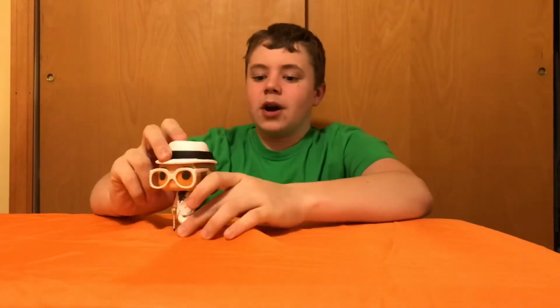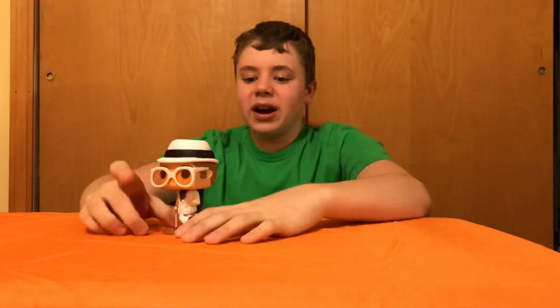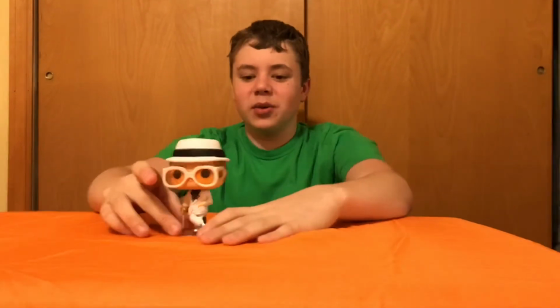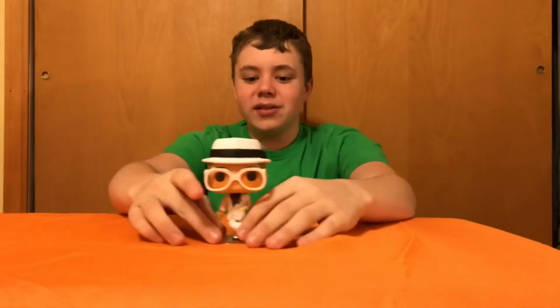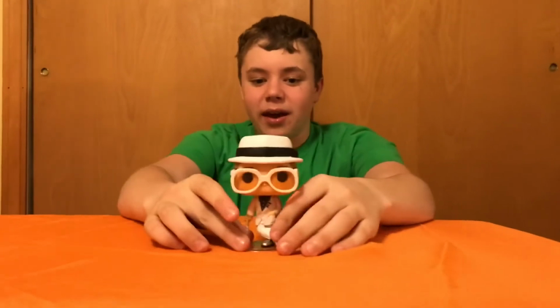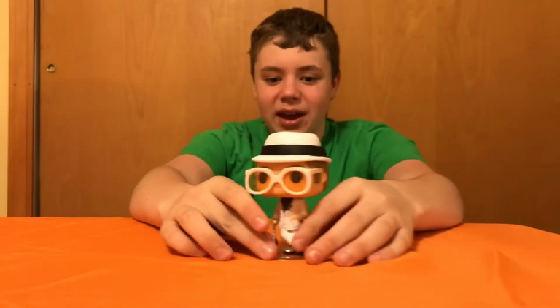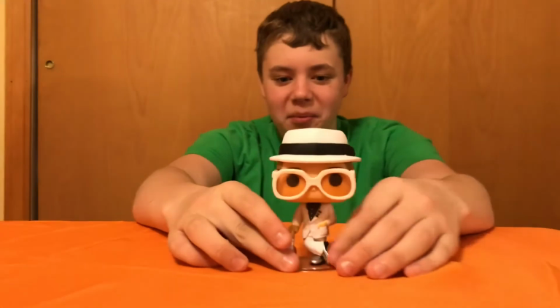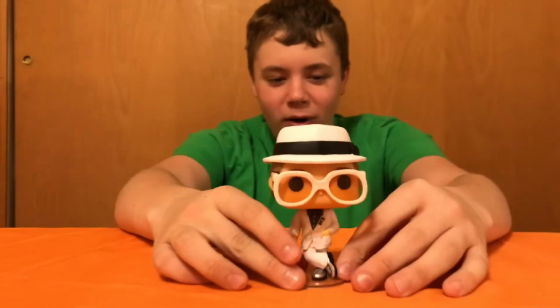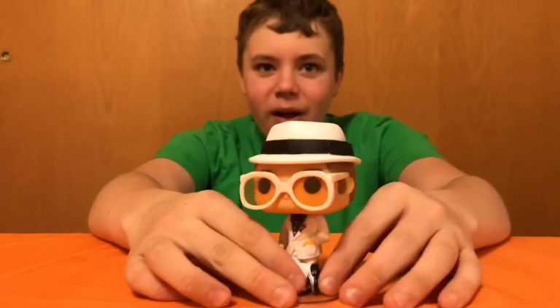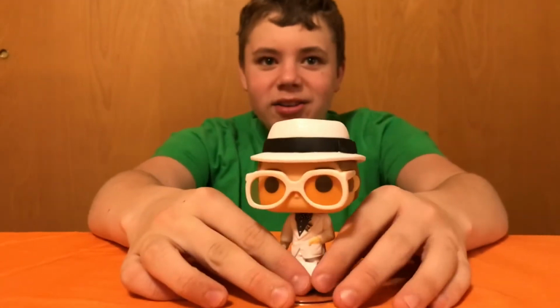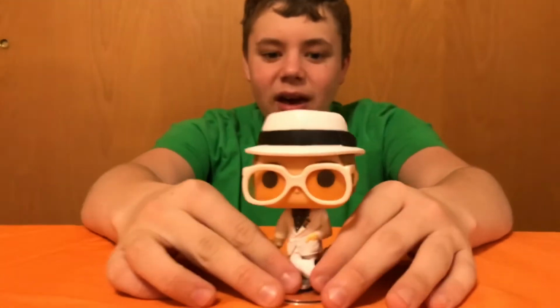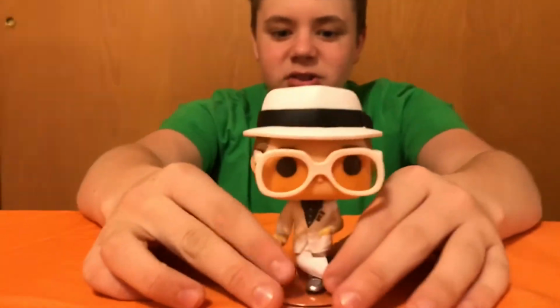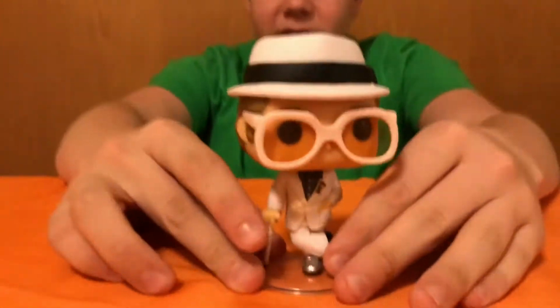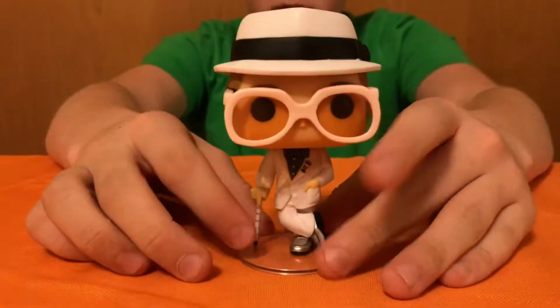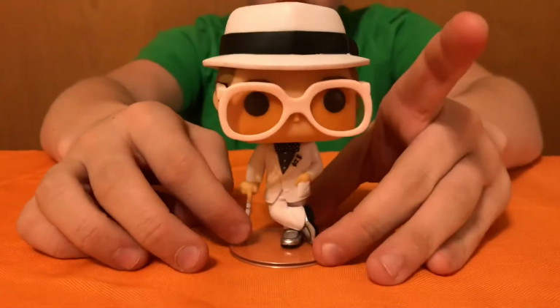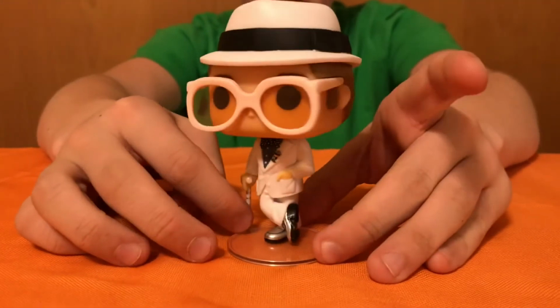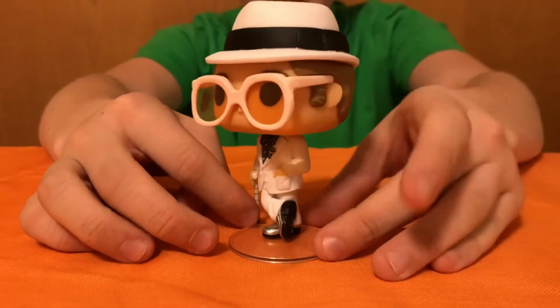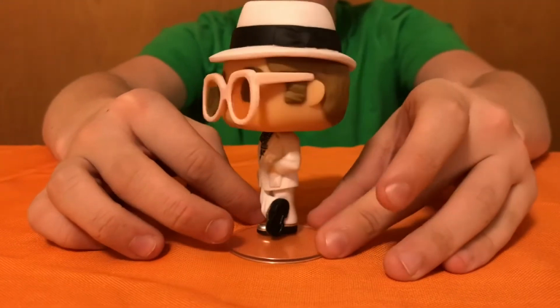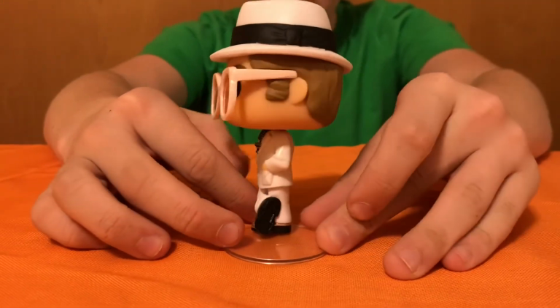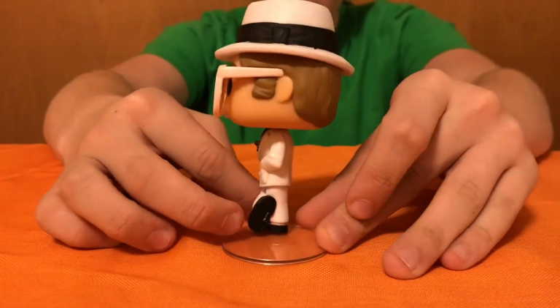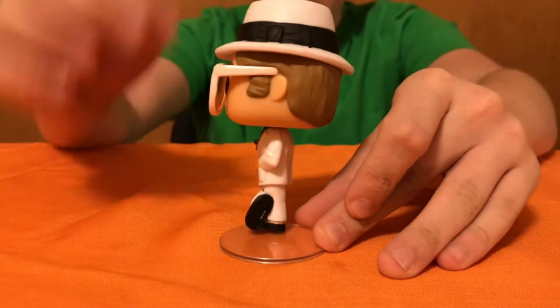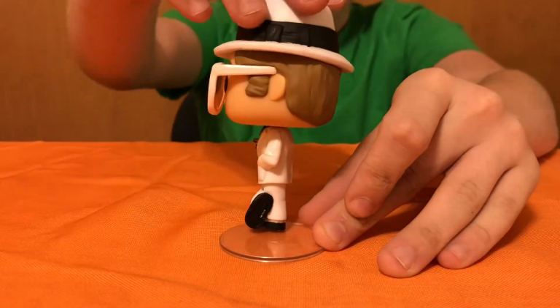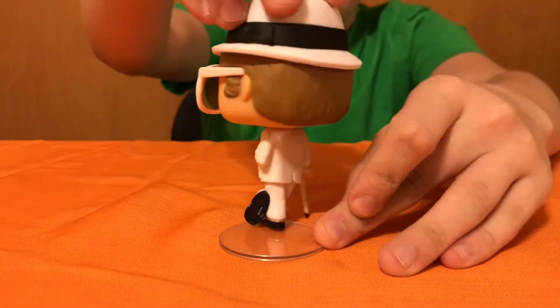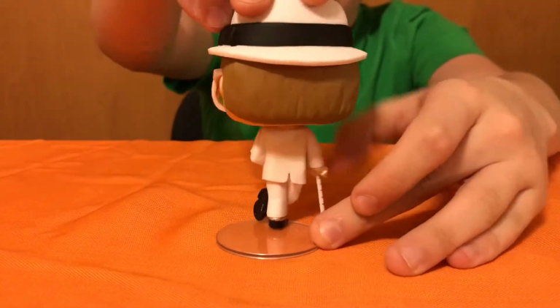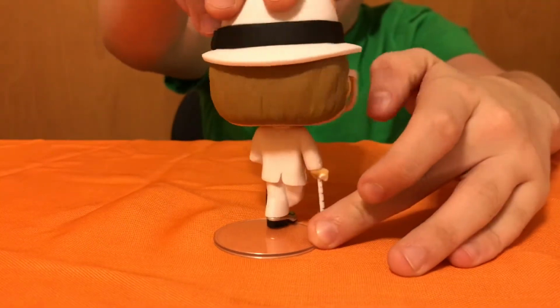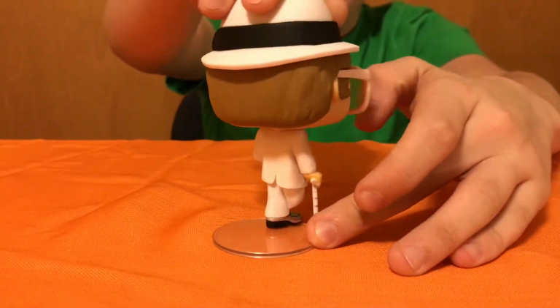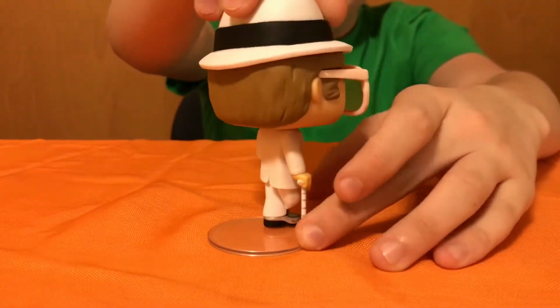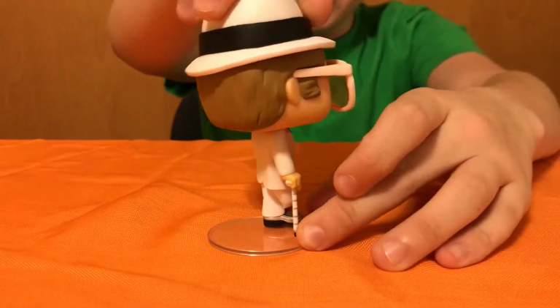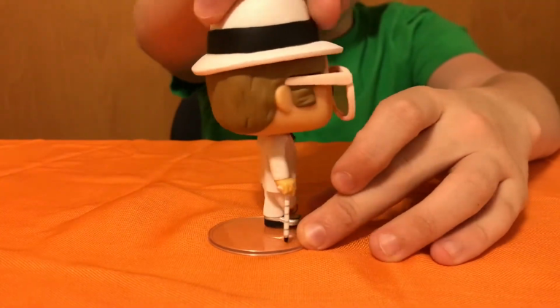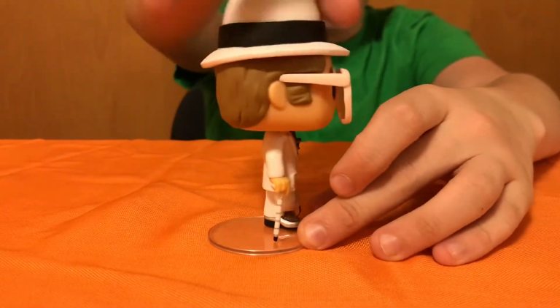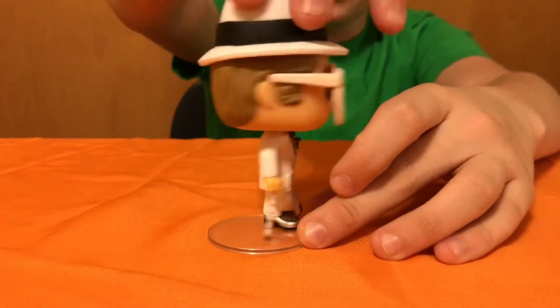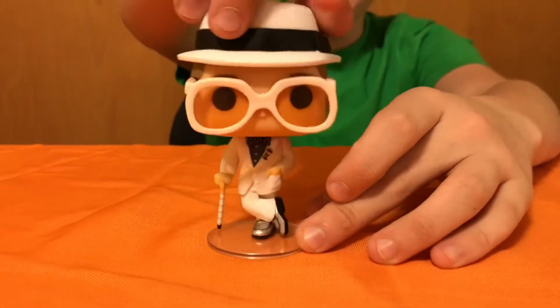All right guys, so here is the king of inhale — here is Elton John. Now it's cool because look, he's on a base. So look what we can do. This is not going in plan.